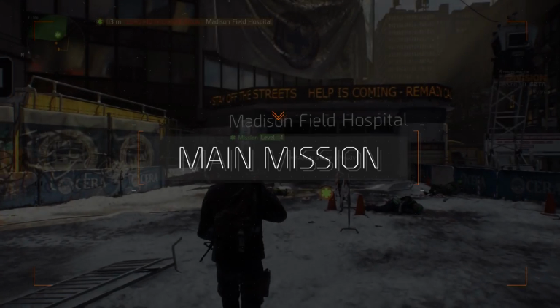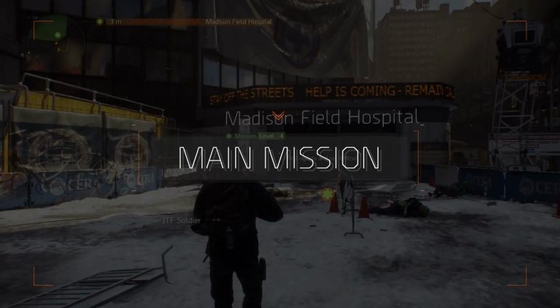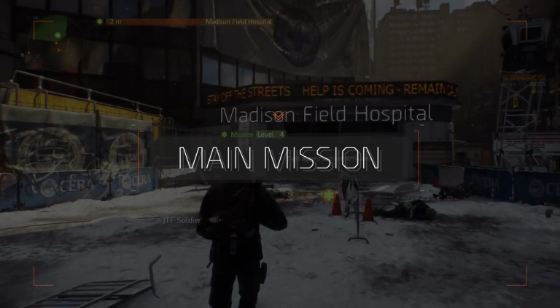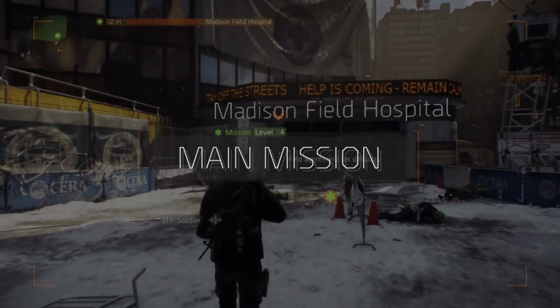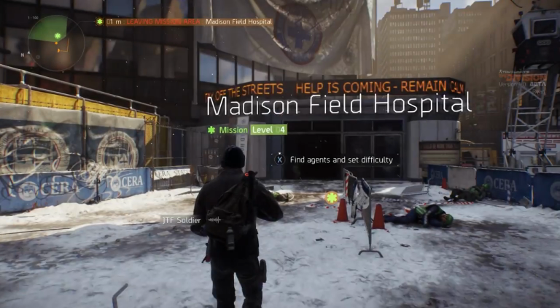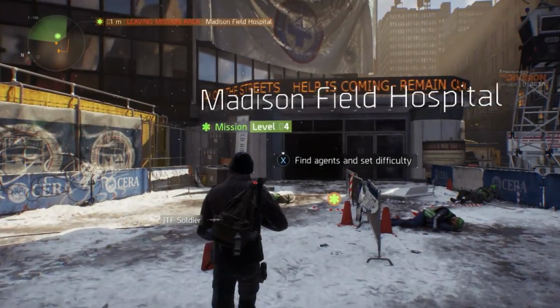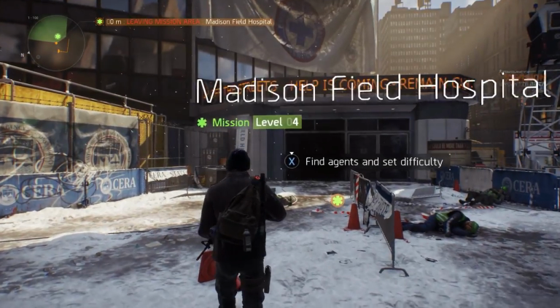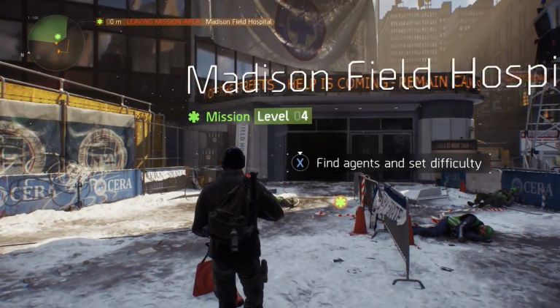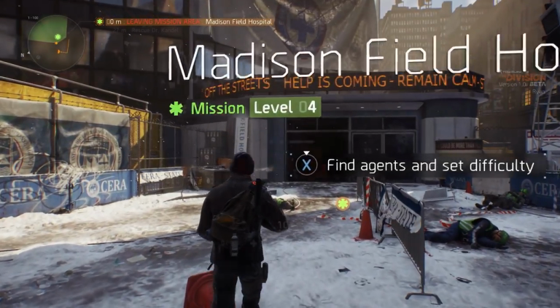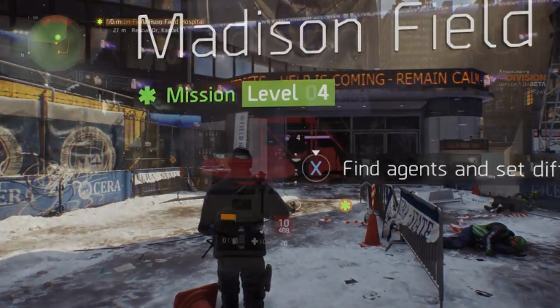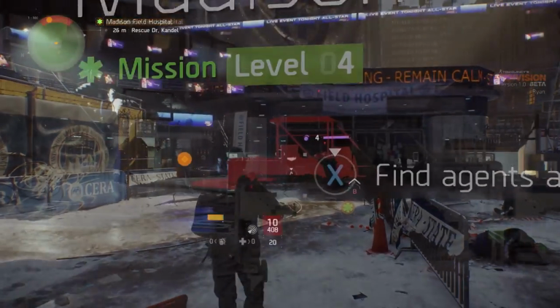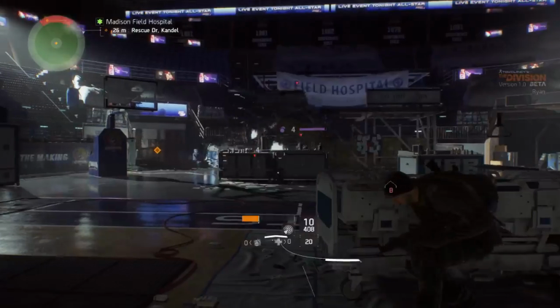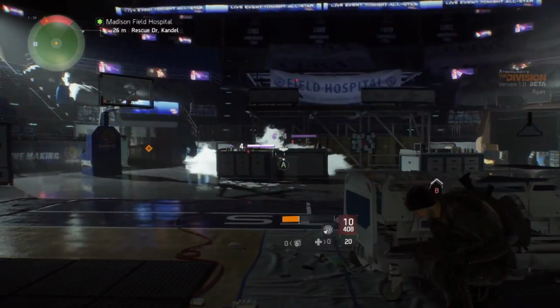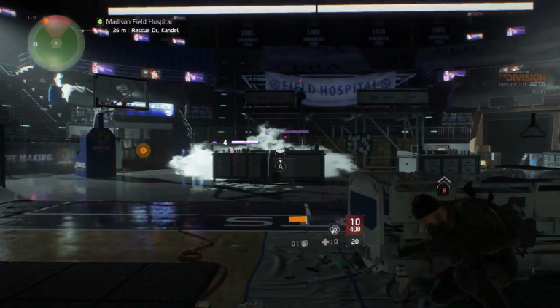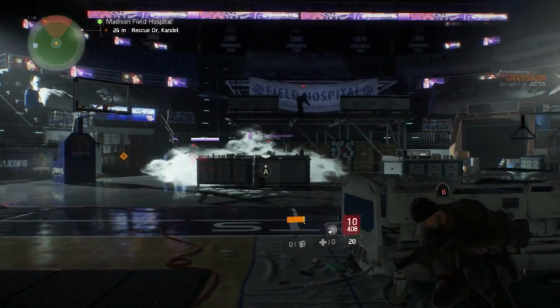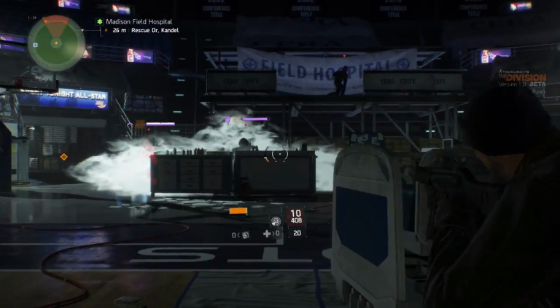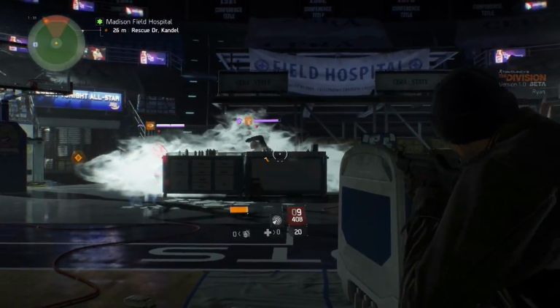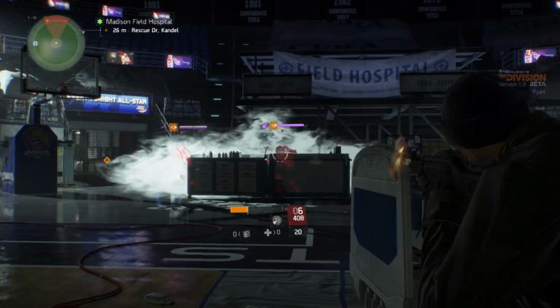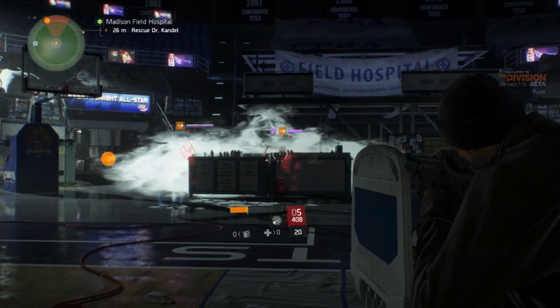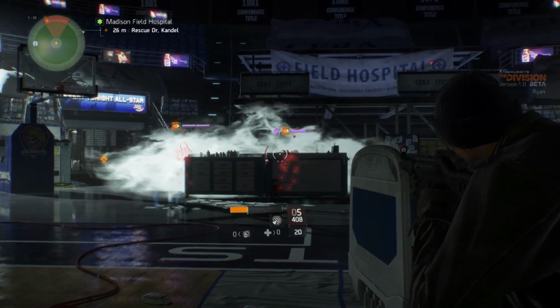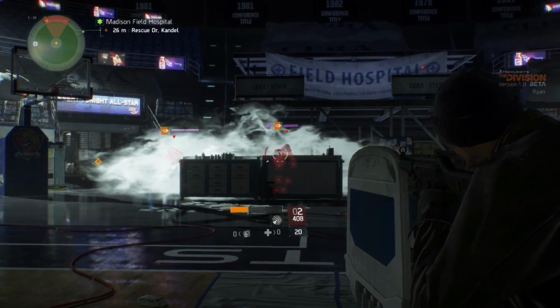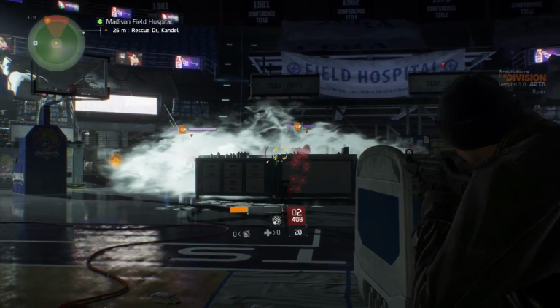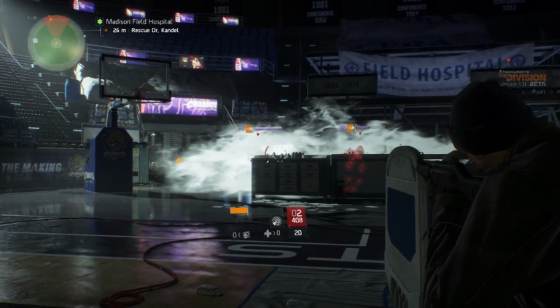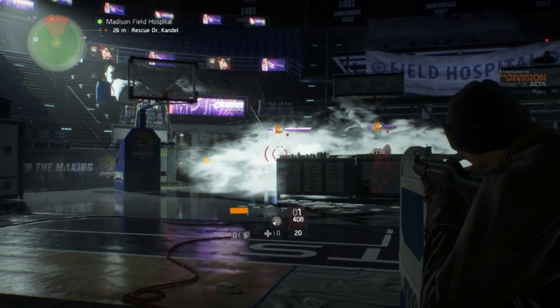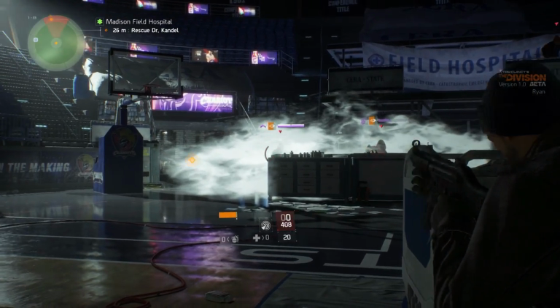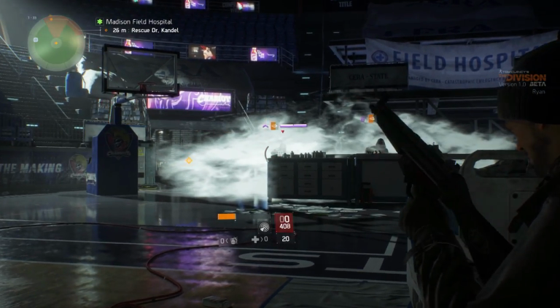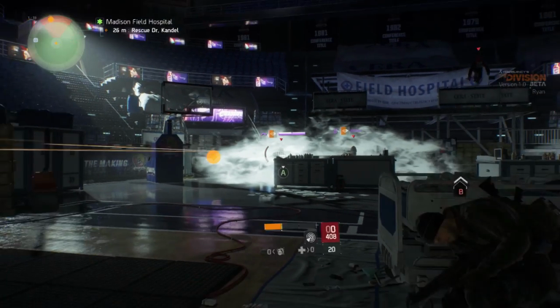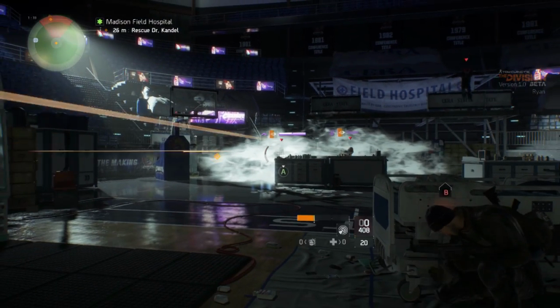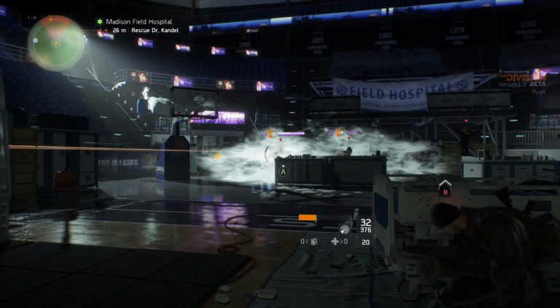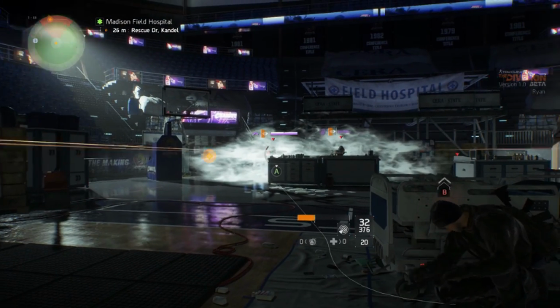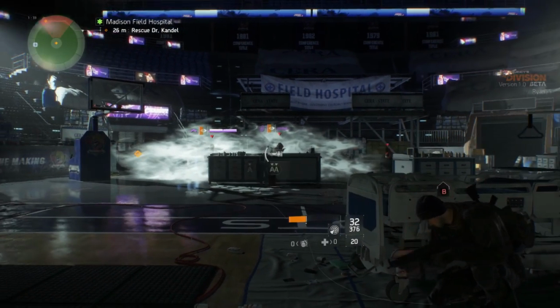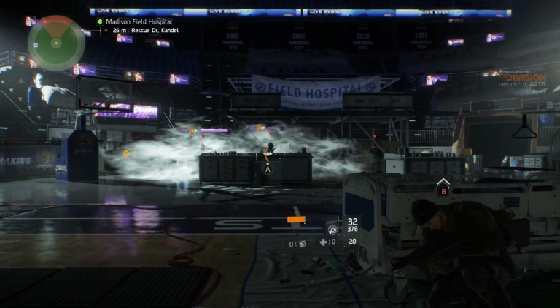Let's head towards one of the main missions for the medical wing: Madison Field Hospital. At the start of main missions, you have the option to group up, and you can also set the difficulty level. Let's try it out on our own so we can try out our different weapons.